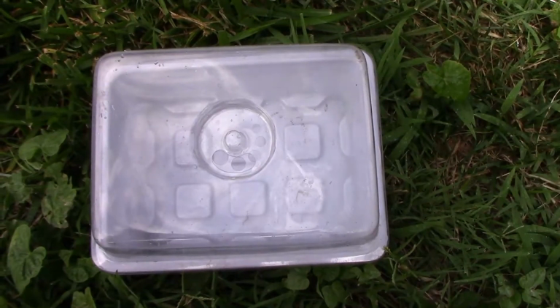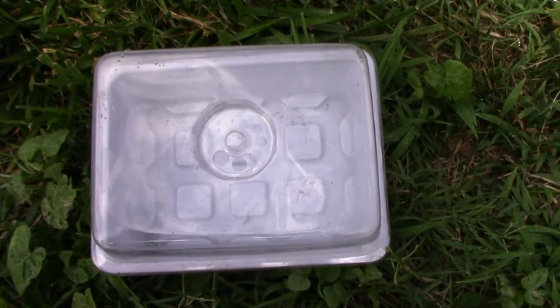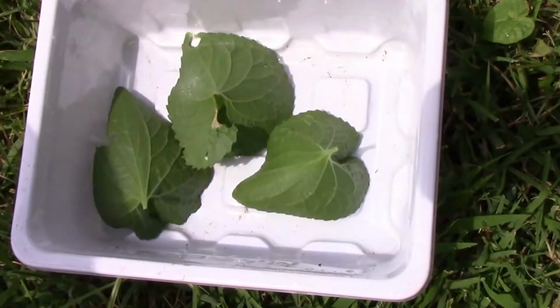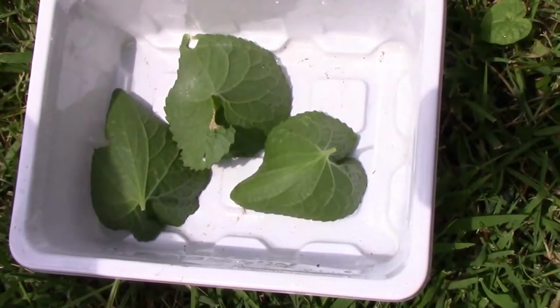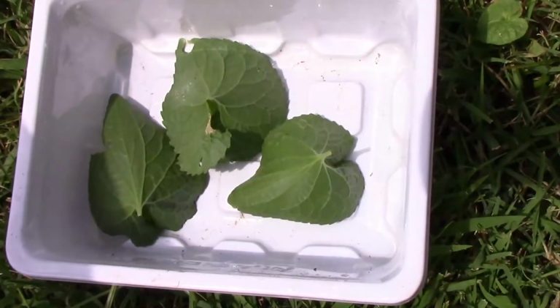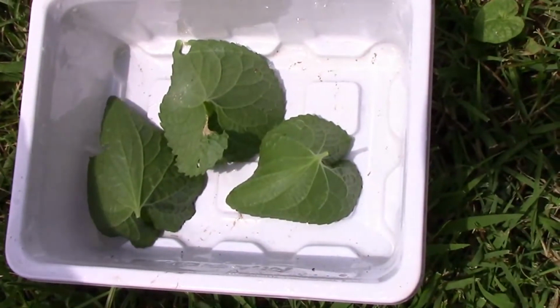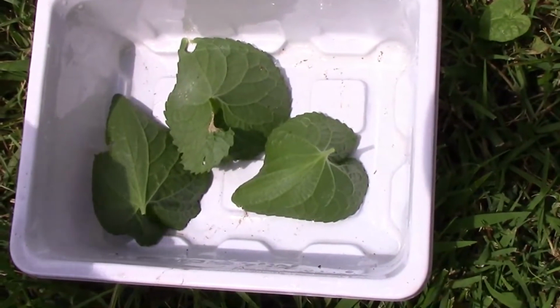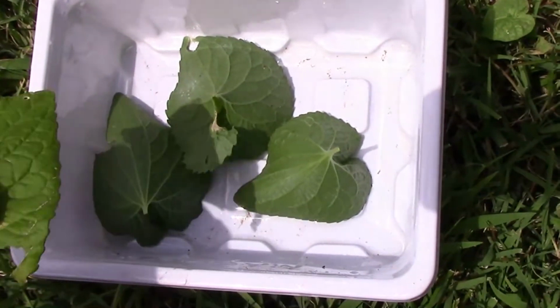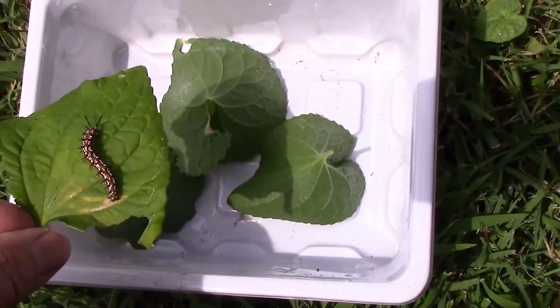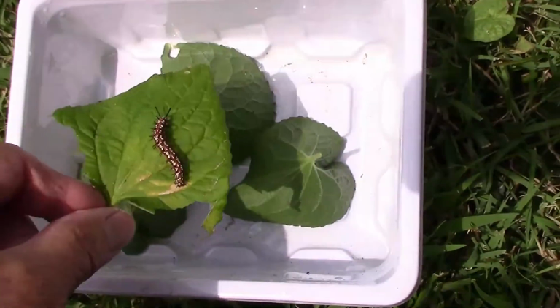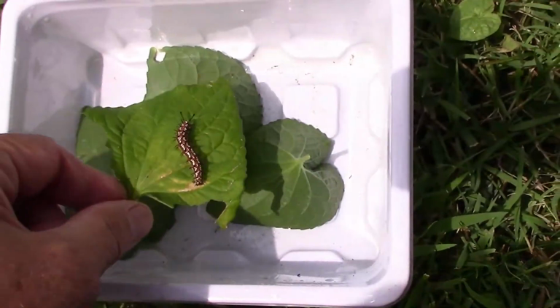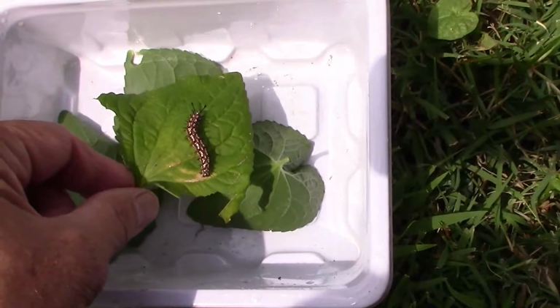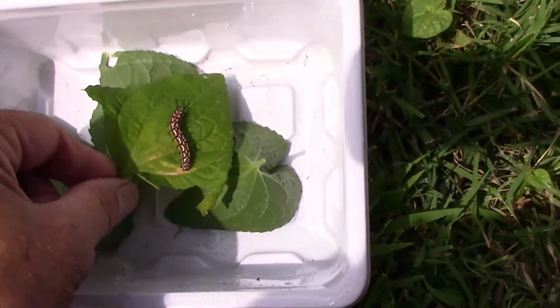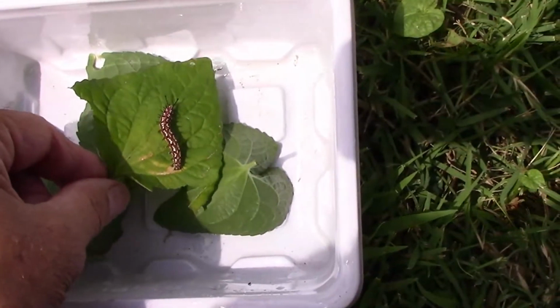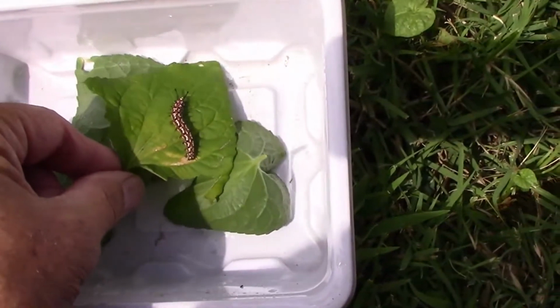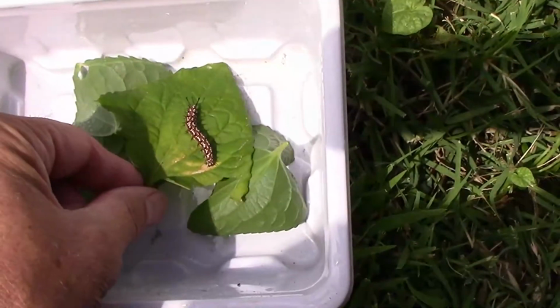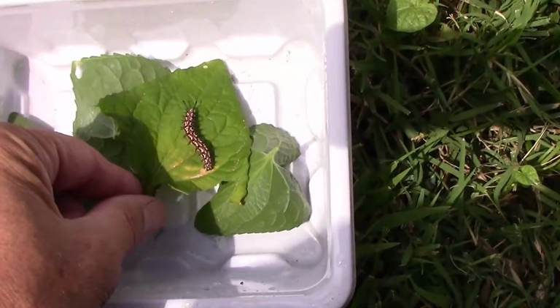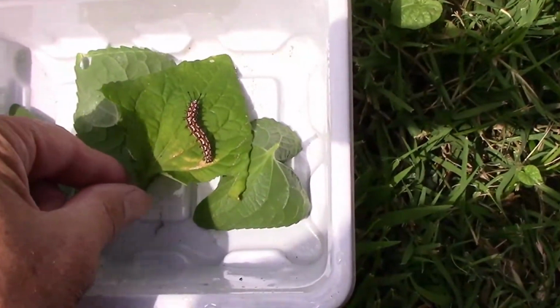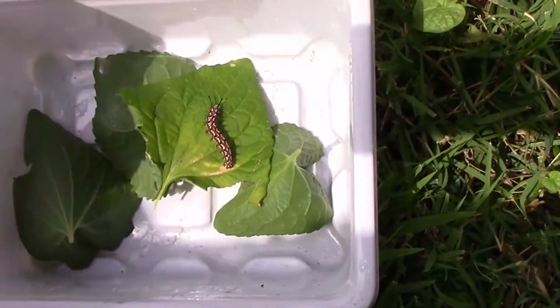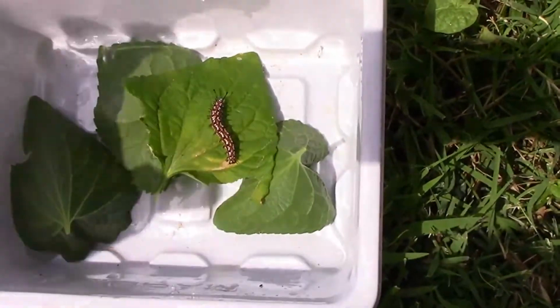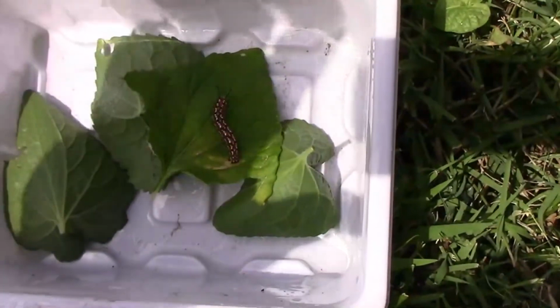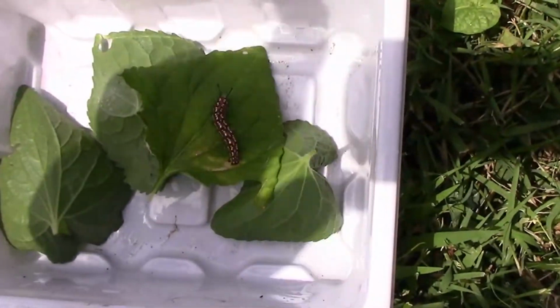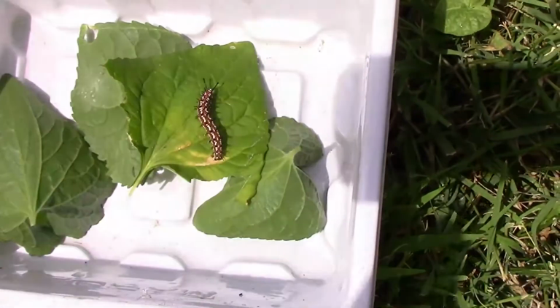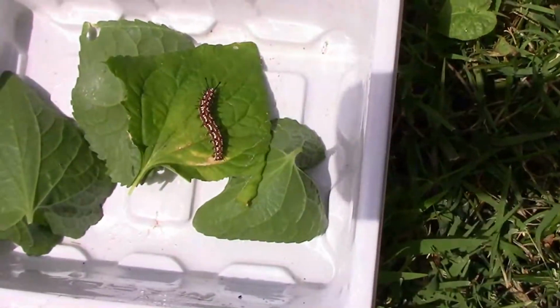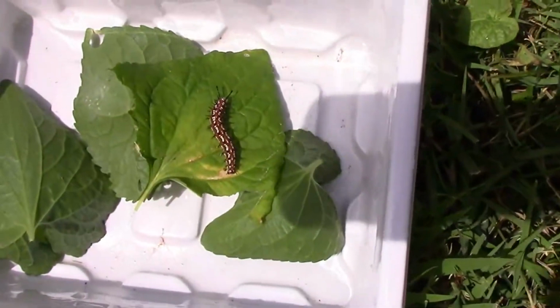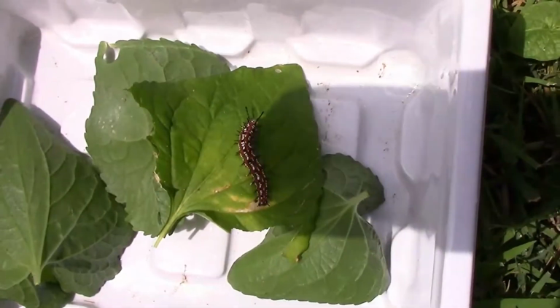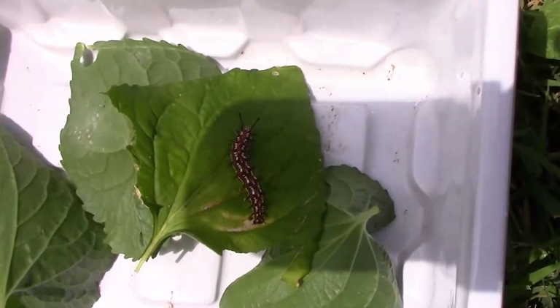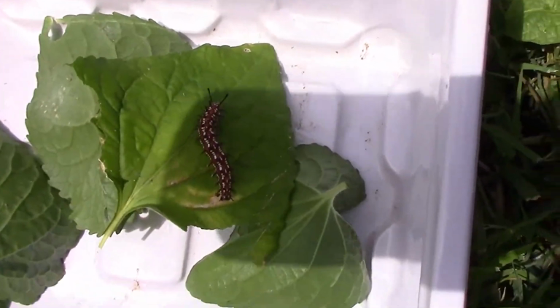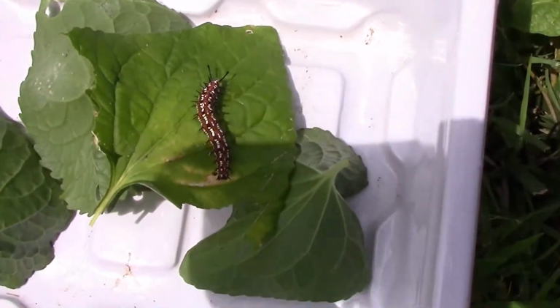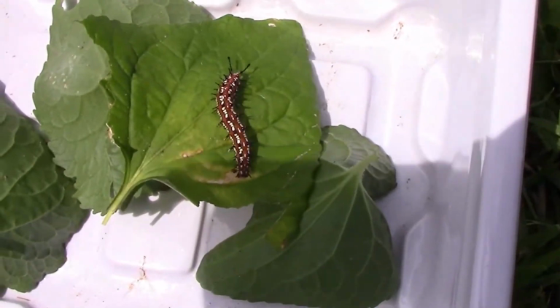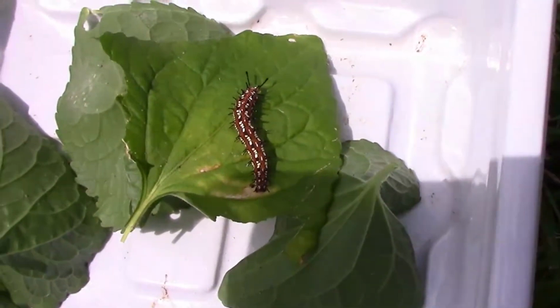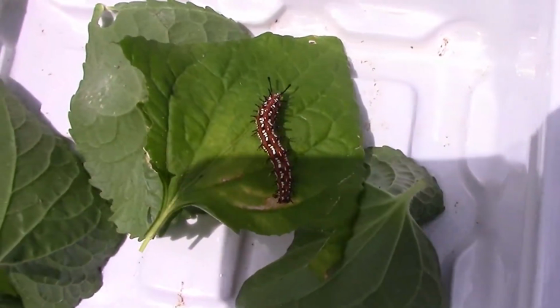Since we have plenty of wild violet, I just put several leaves in there, and then put the leaf with the caterpillar on it on top. So that caterpillar will have plenty to eat.